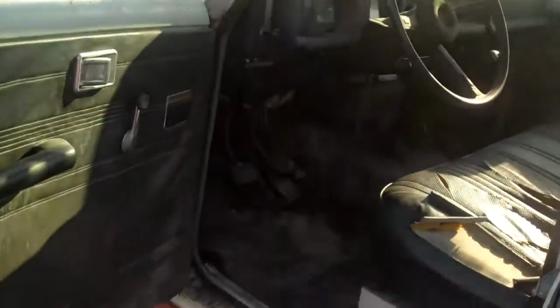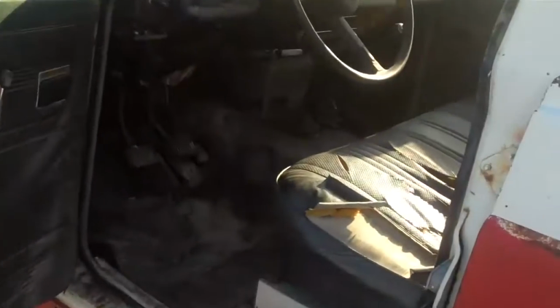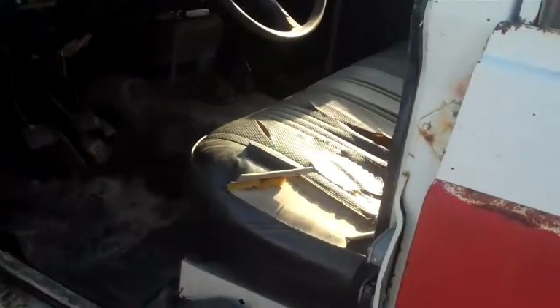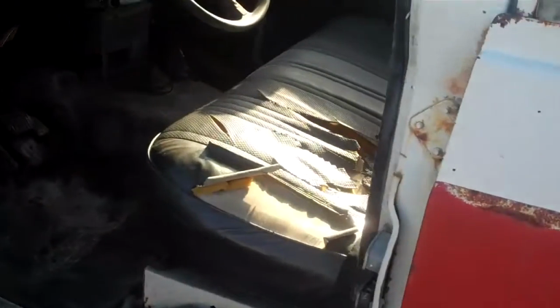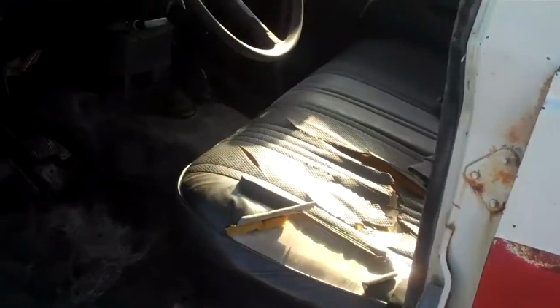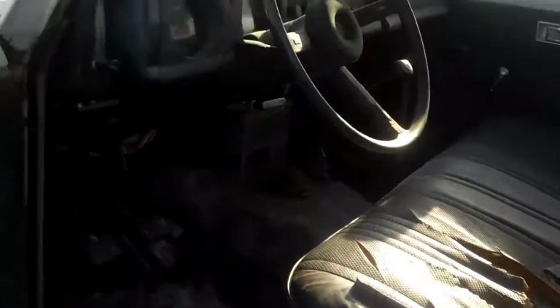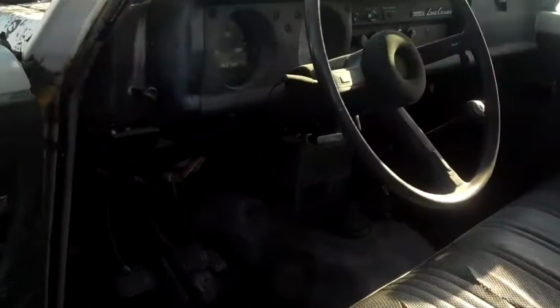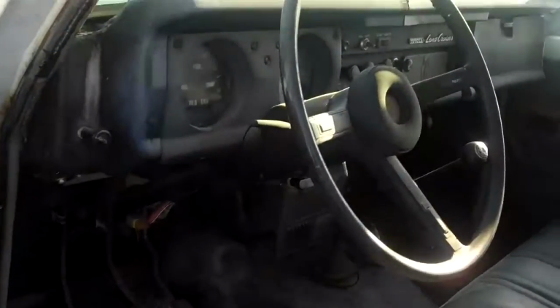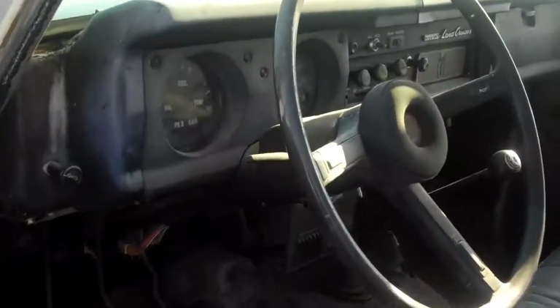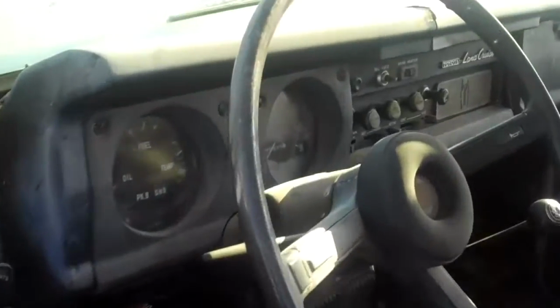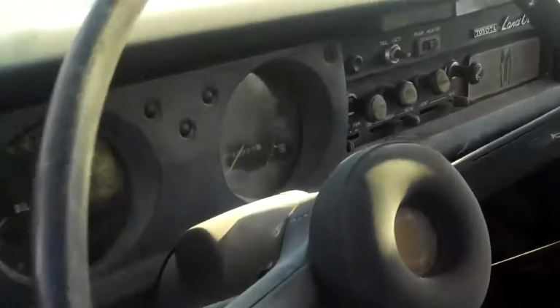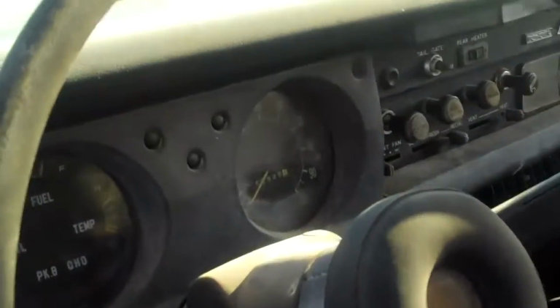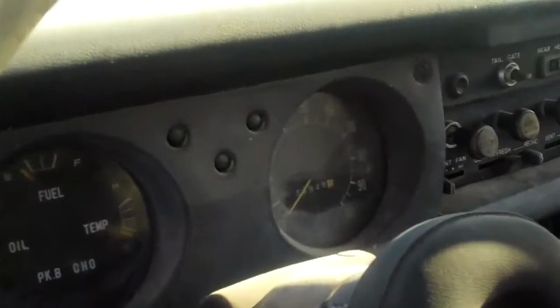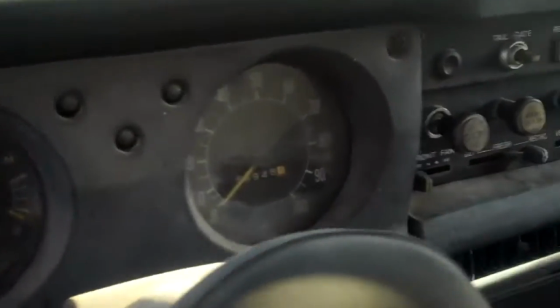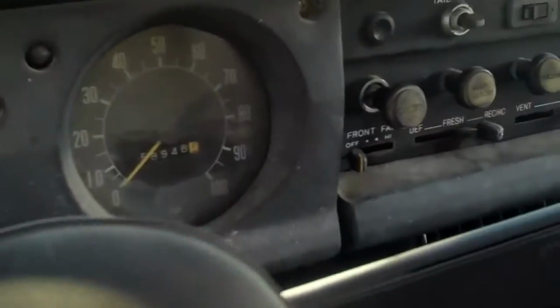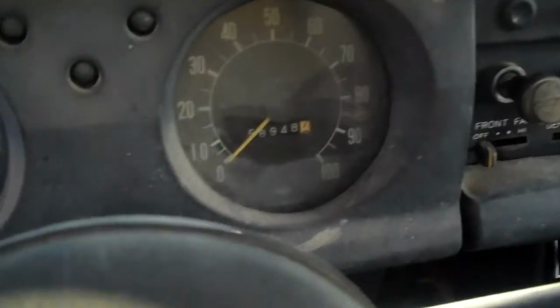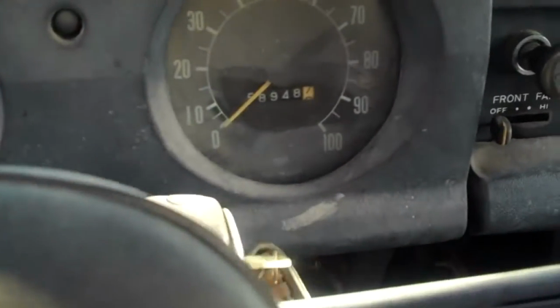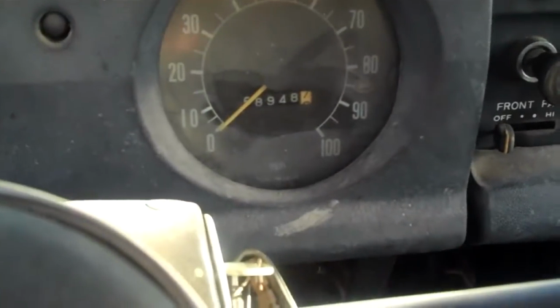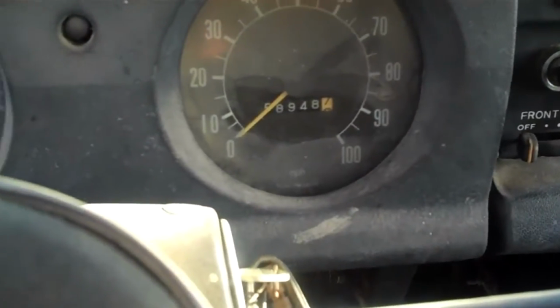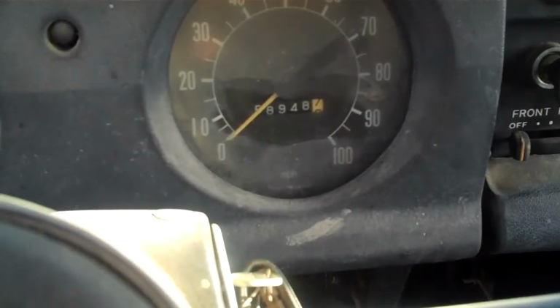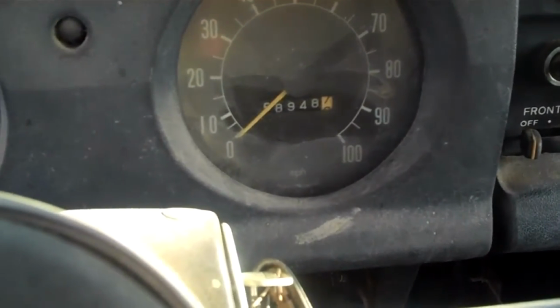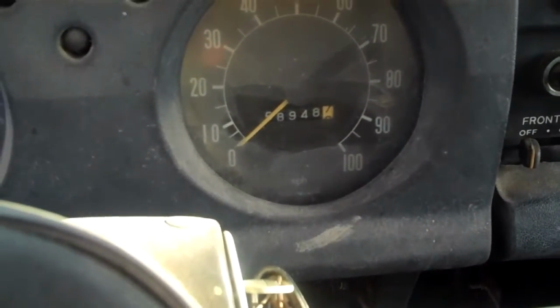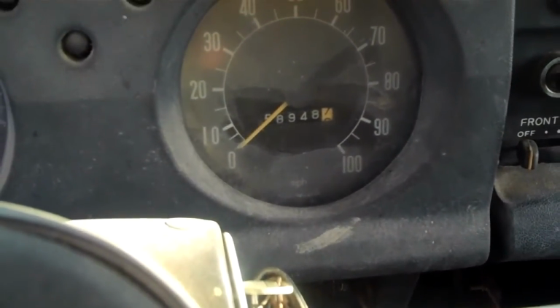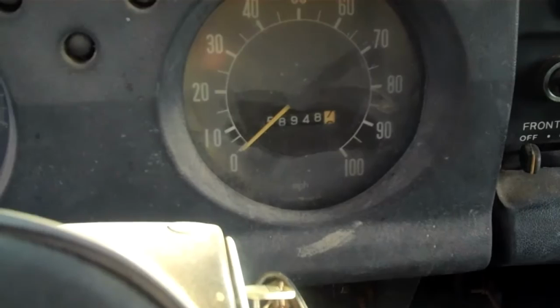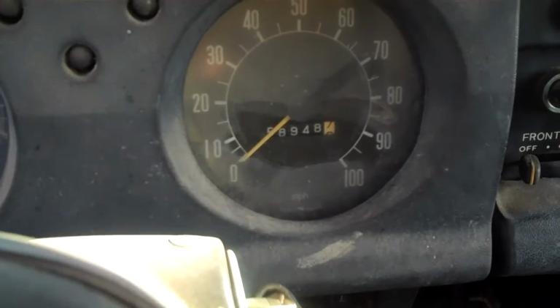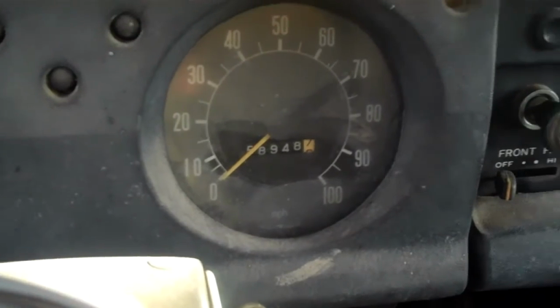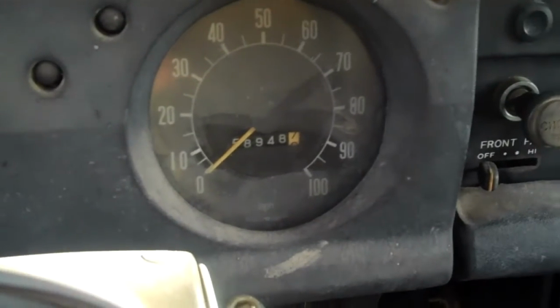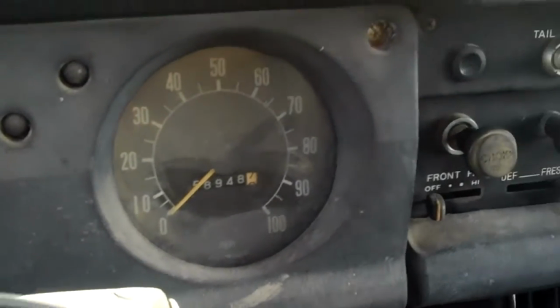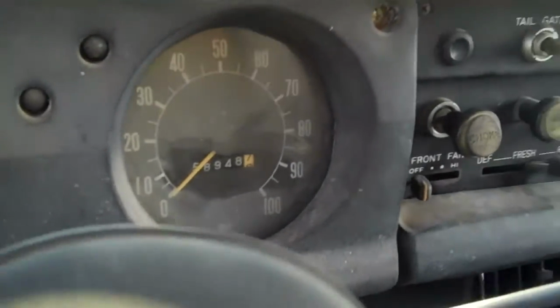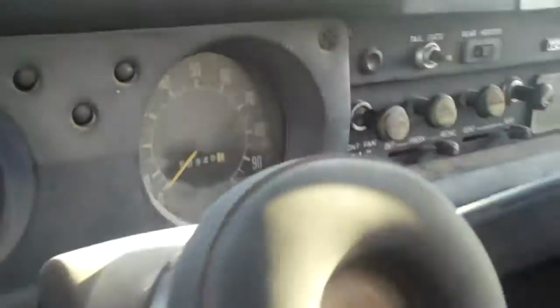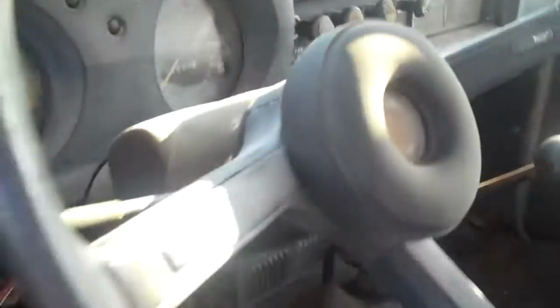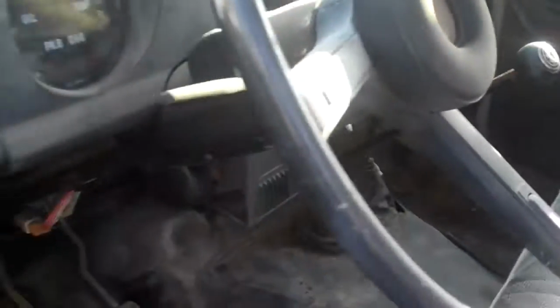As you can see, the seat's torn up. We'll get a picture of the dash here. You can see it's got 58,948 original miles on it.